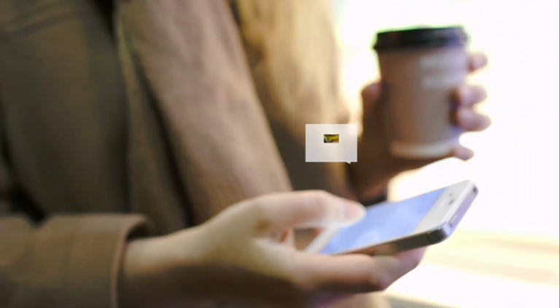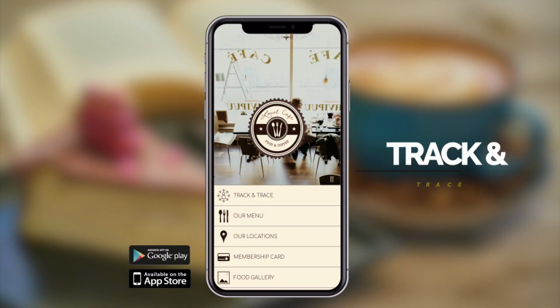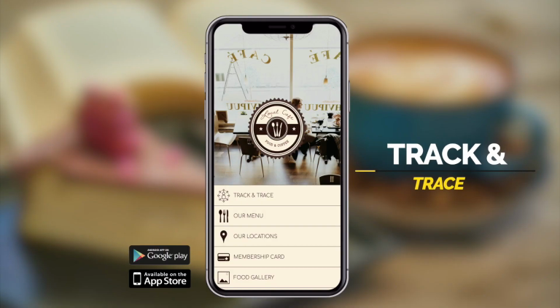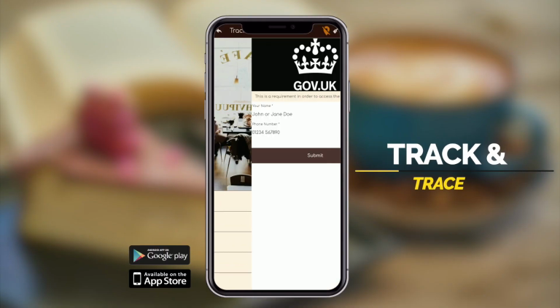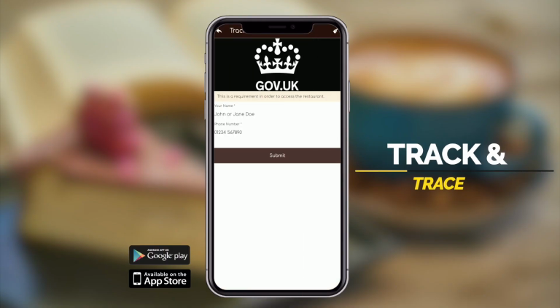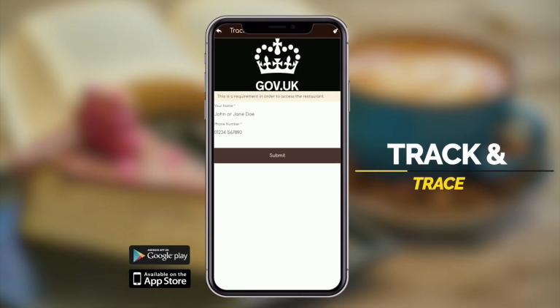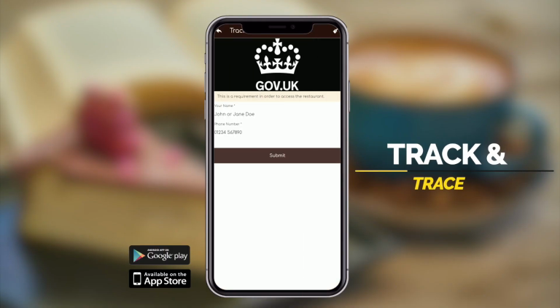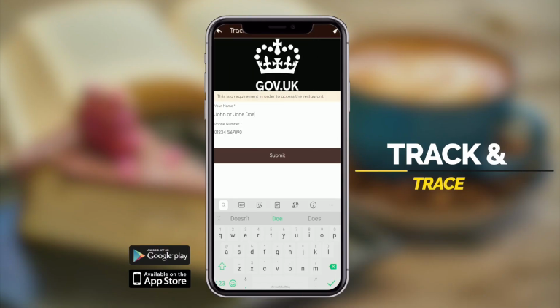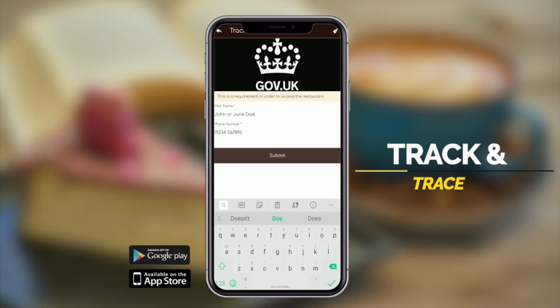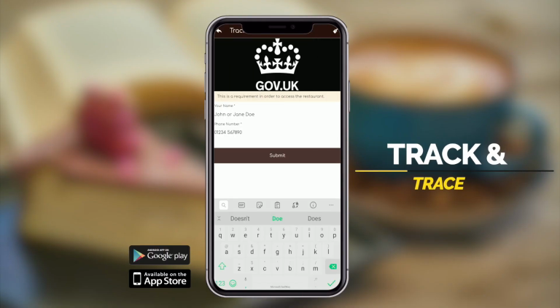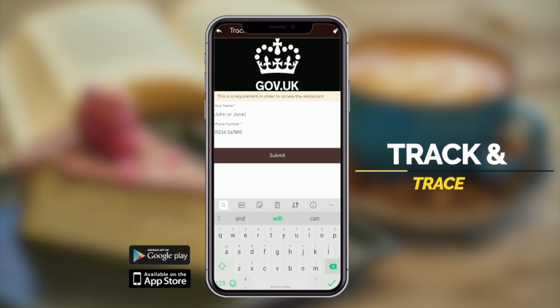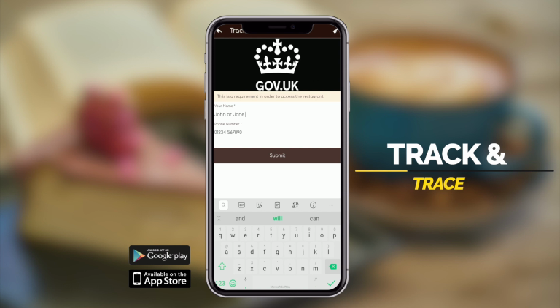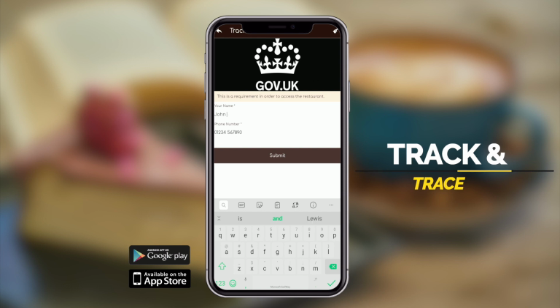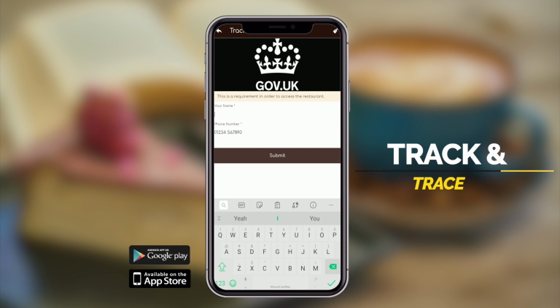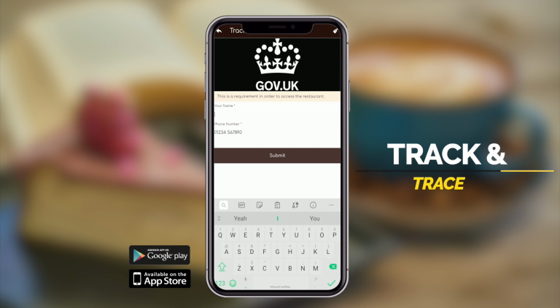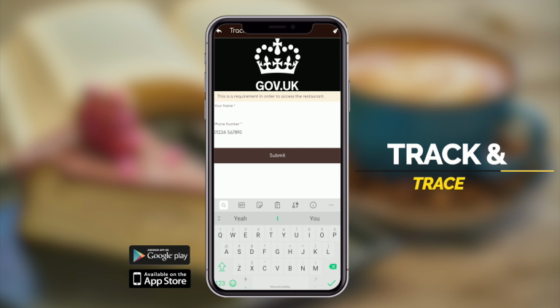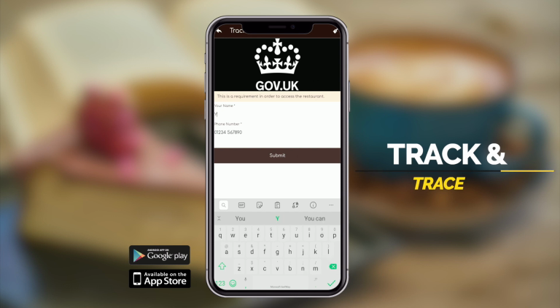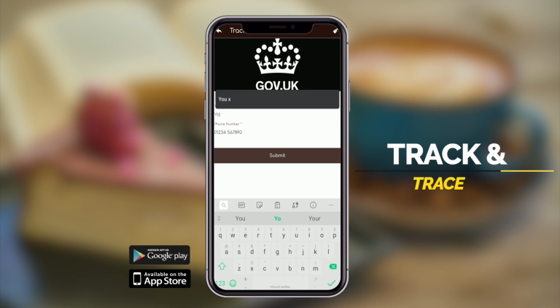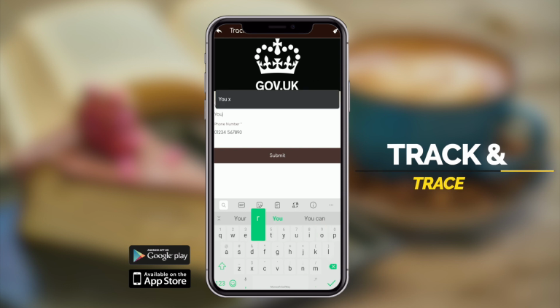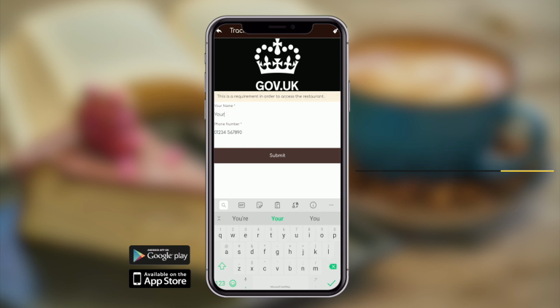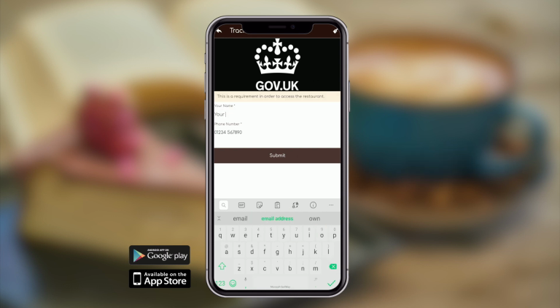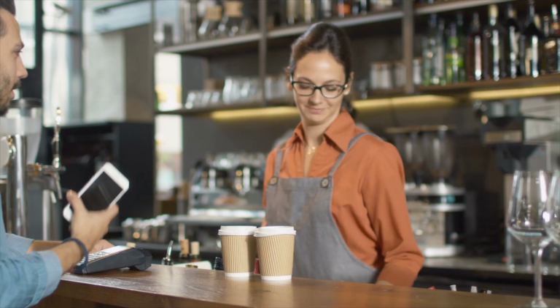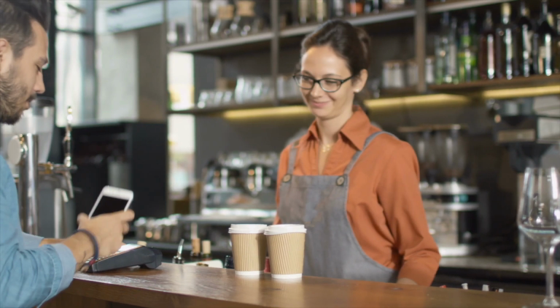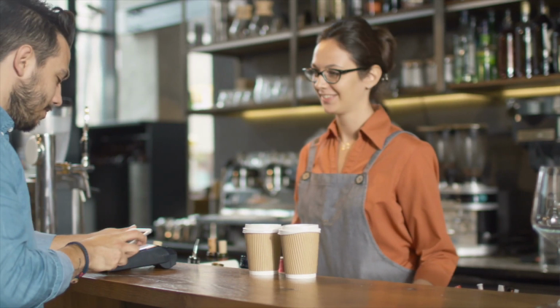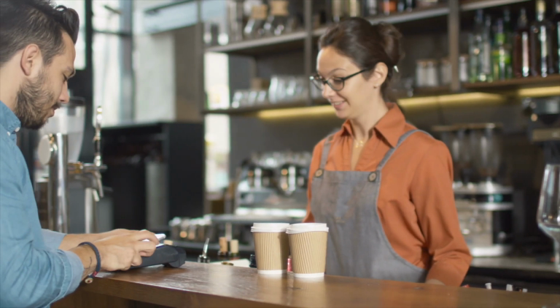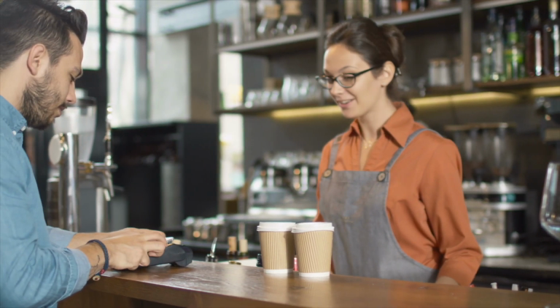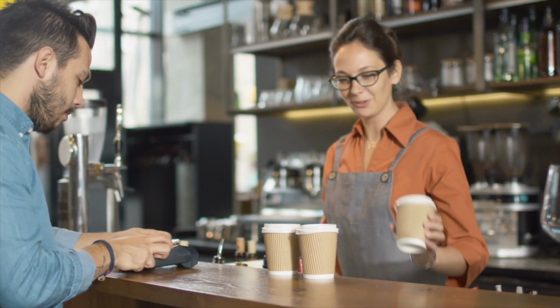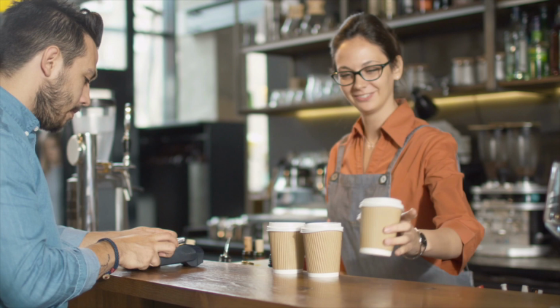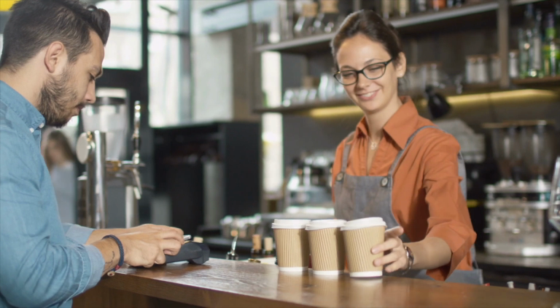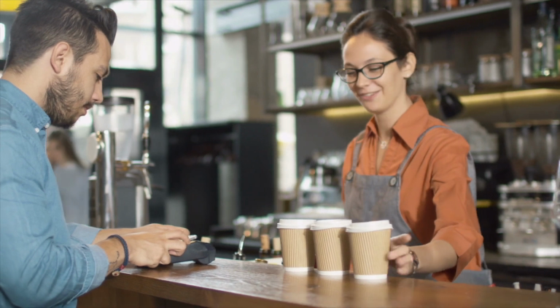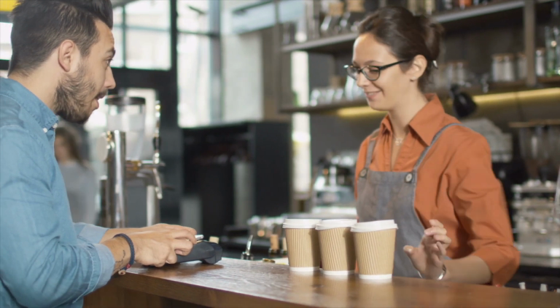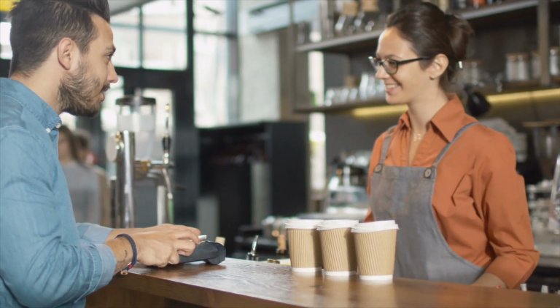You can also add in your own app track and trace feature, which allows customers to submit their details when they arrive. This is now a legal requirement in some countries.